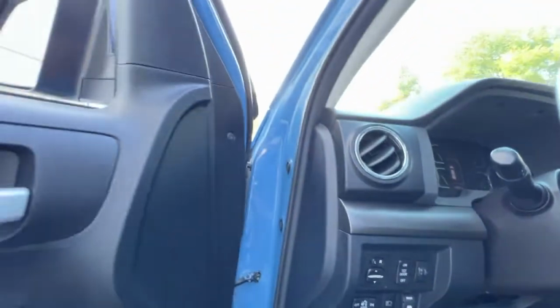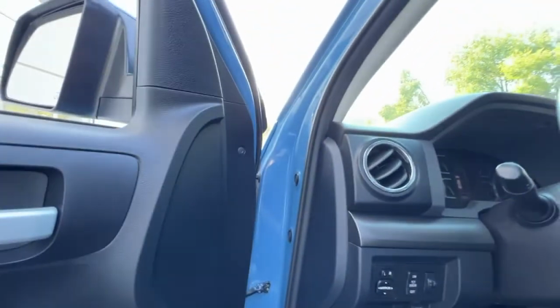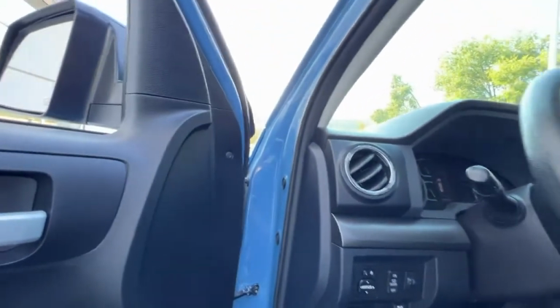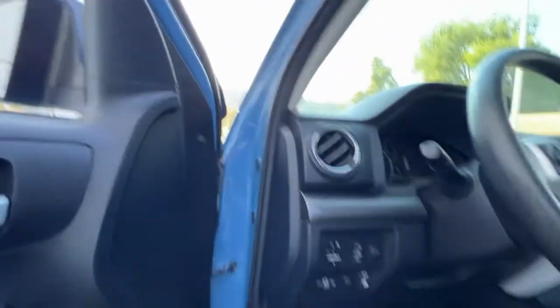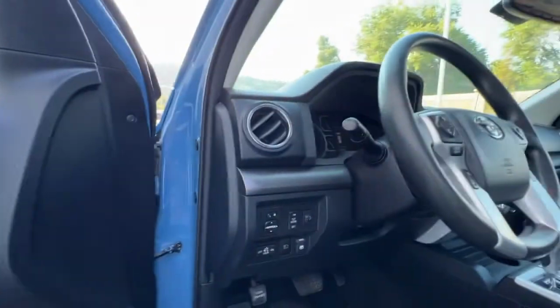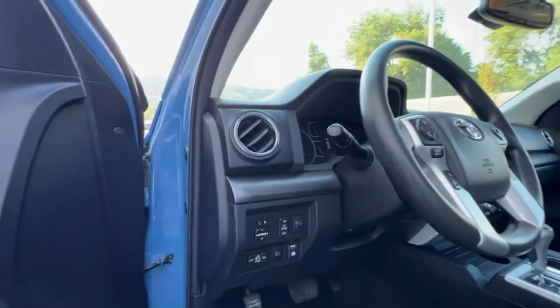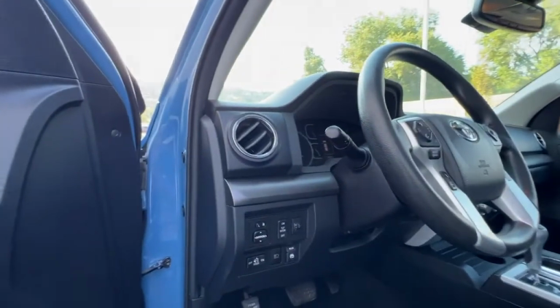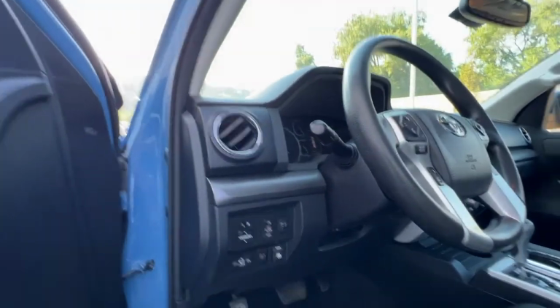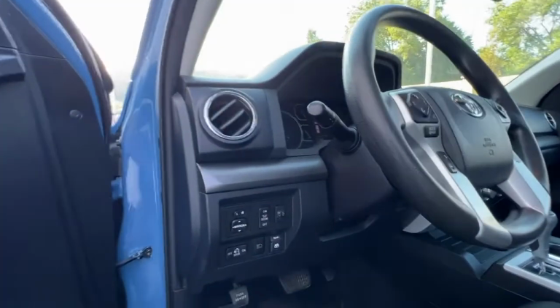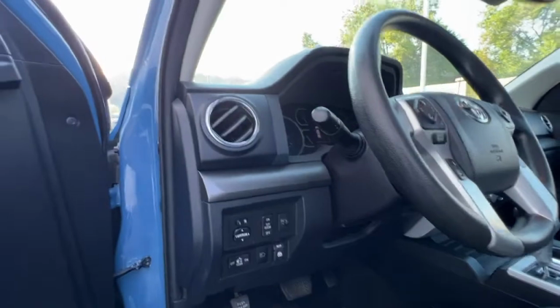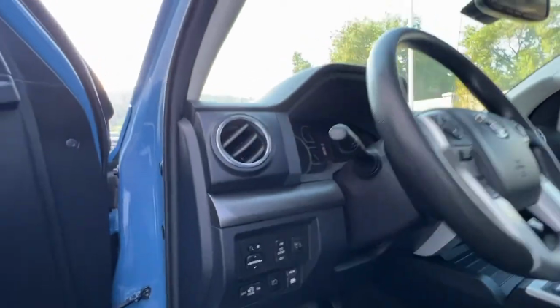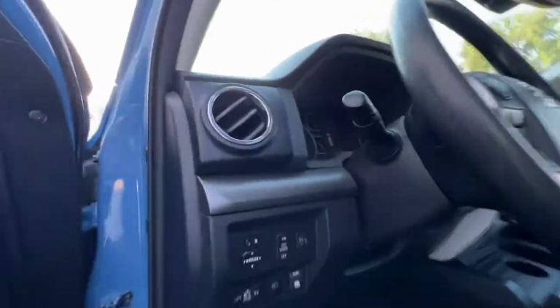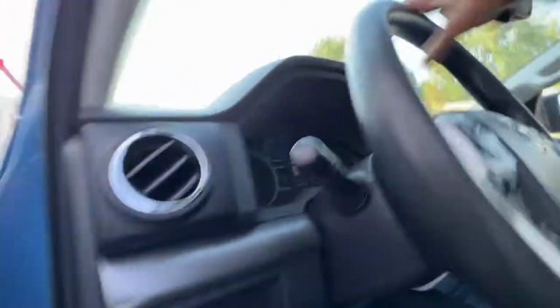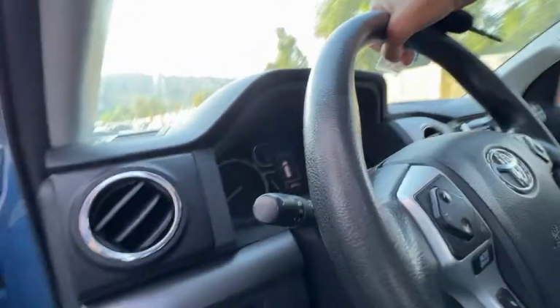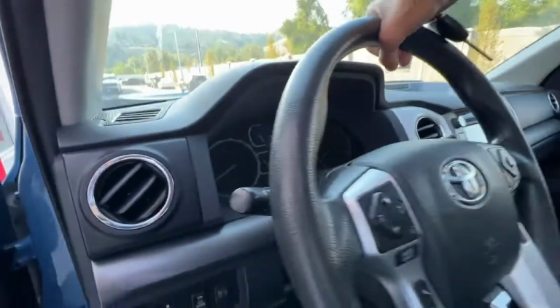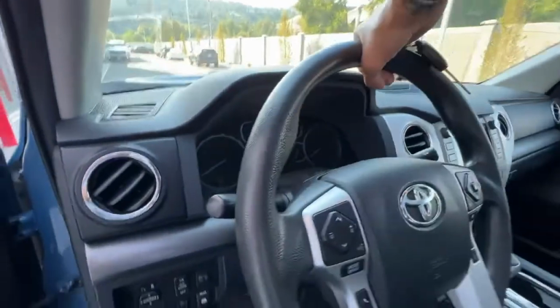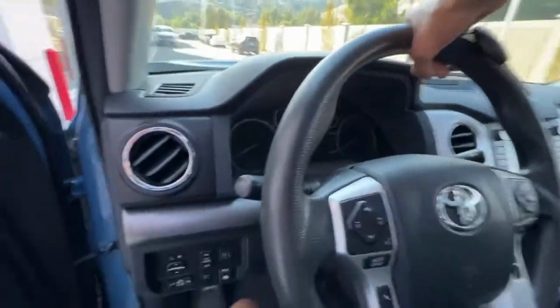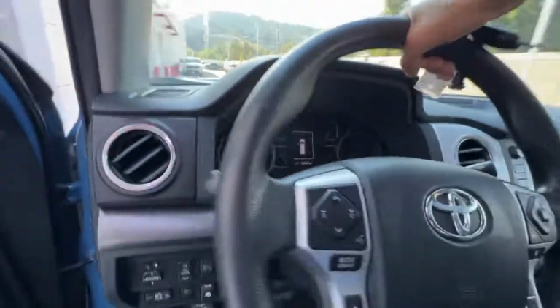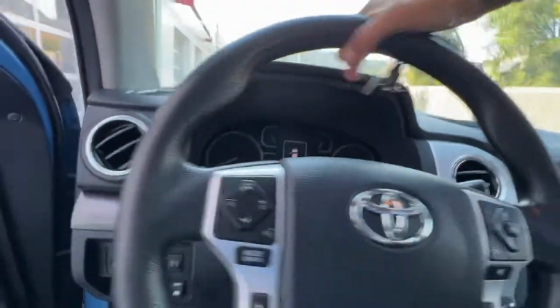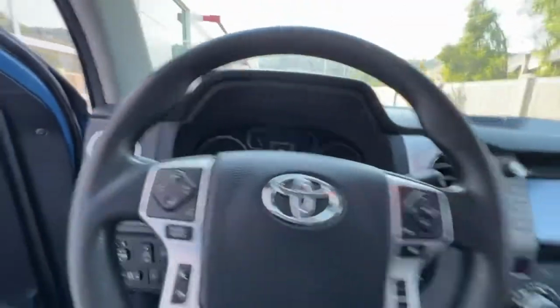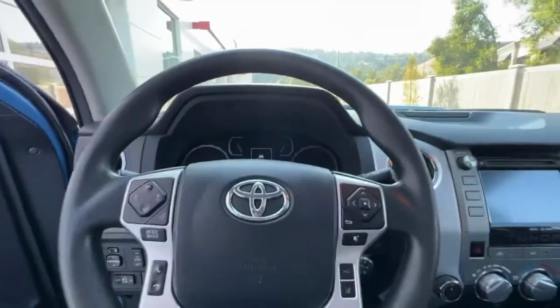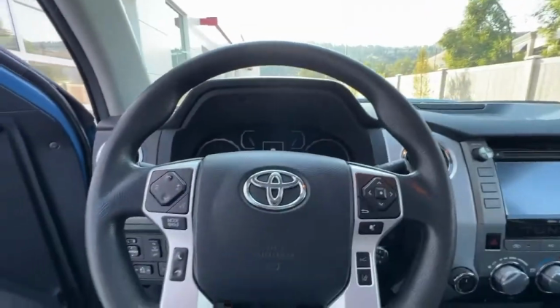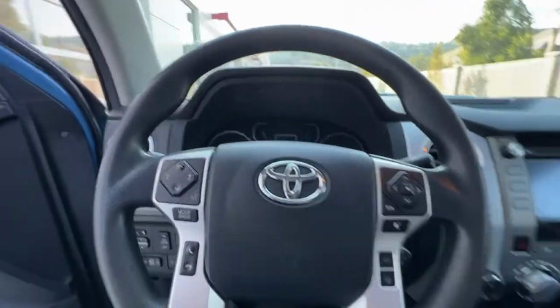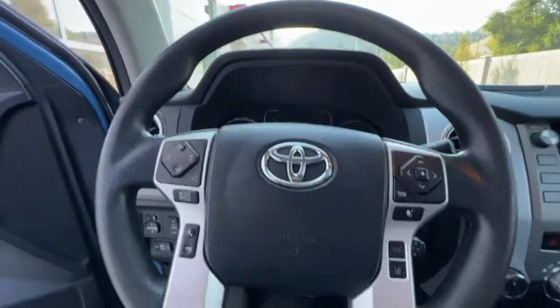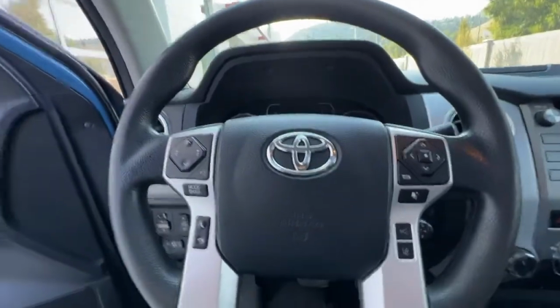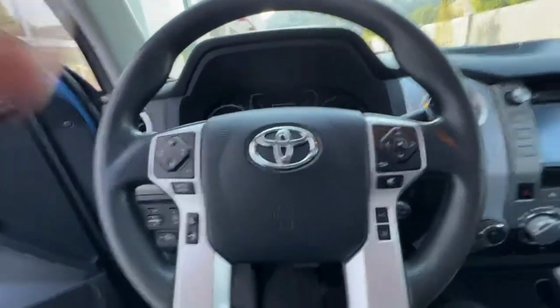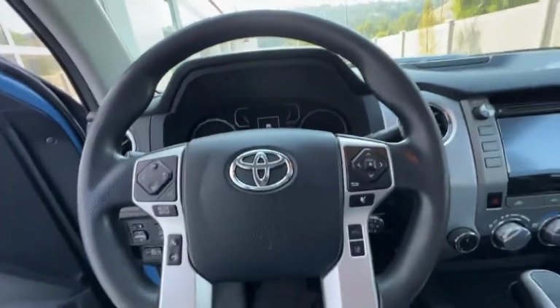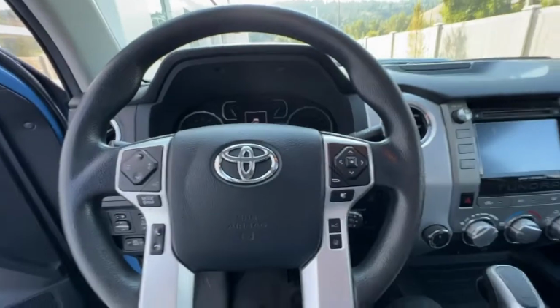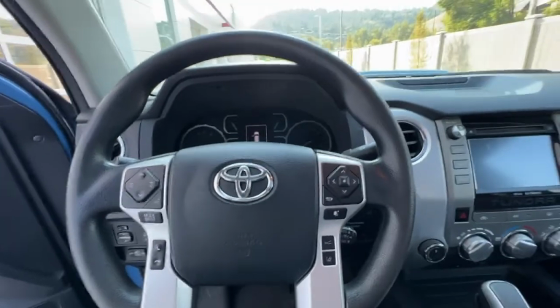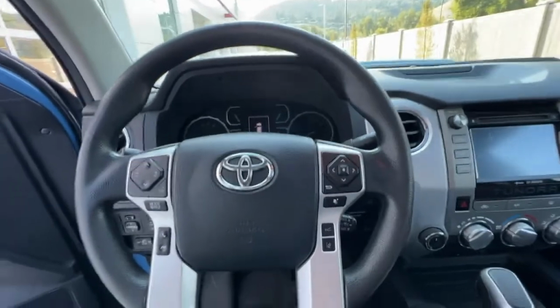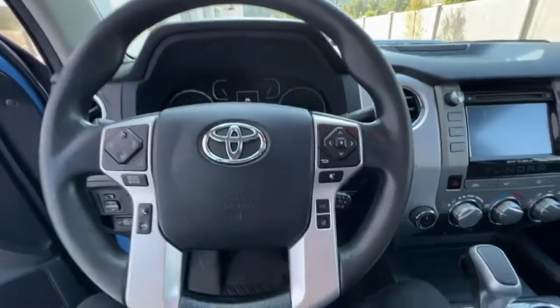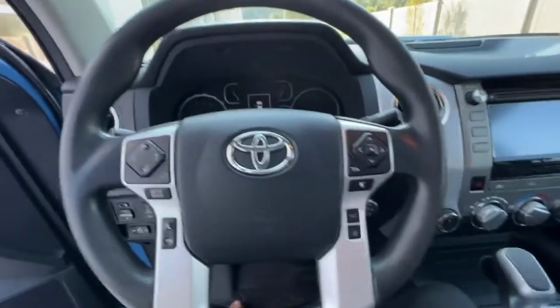One thing I love about this Tundra is that window slider — the entire rear window slides right down and gives you a ton of fresh air.